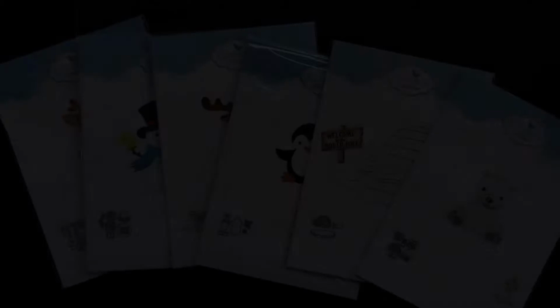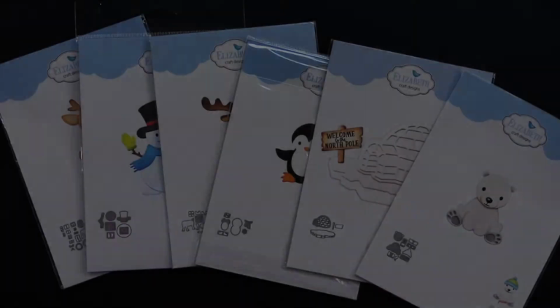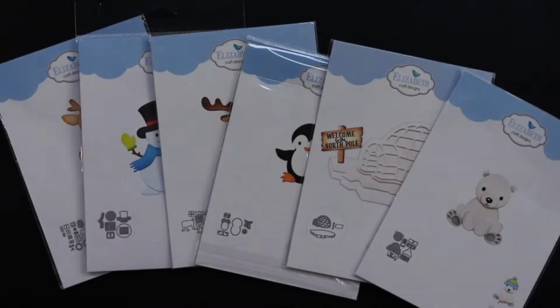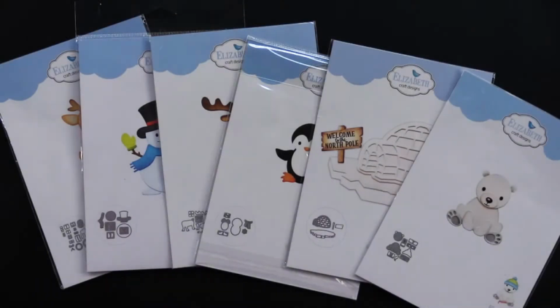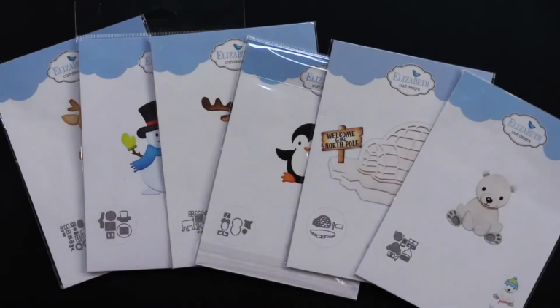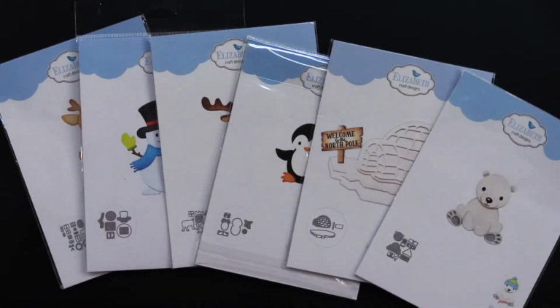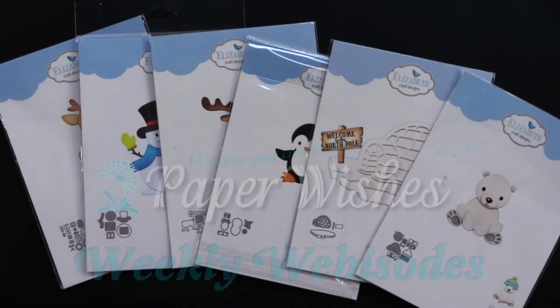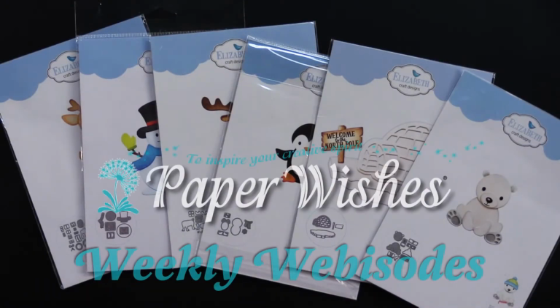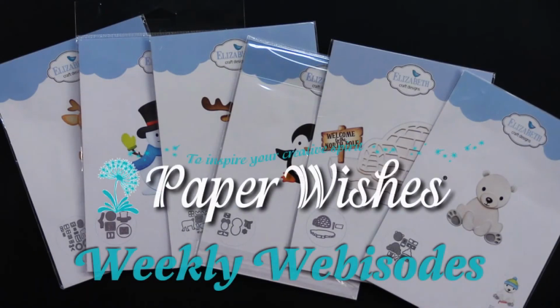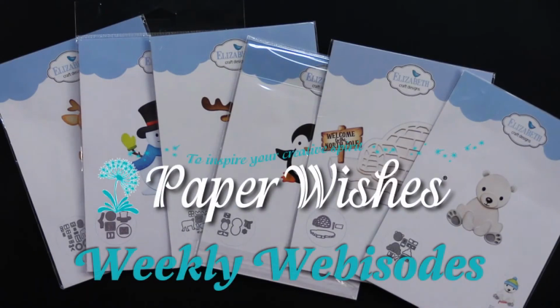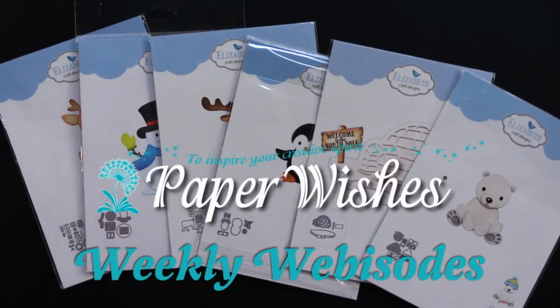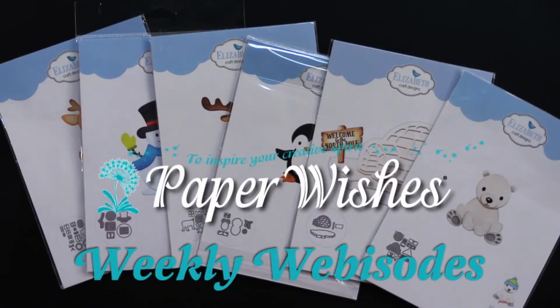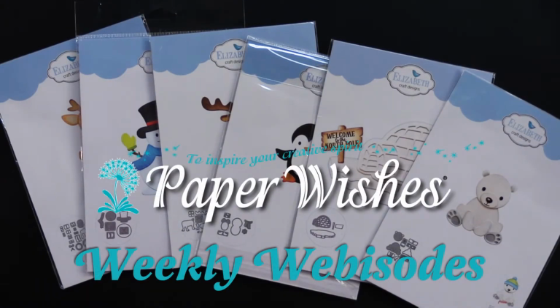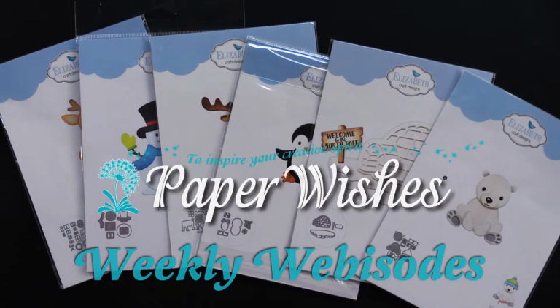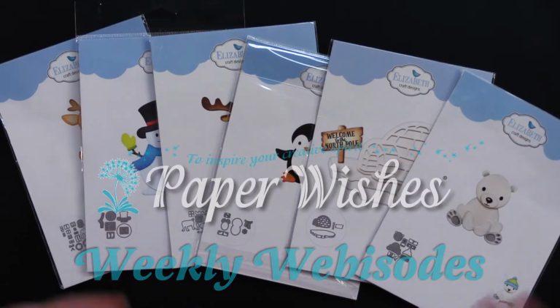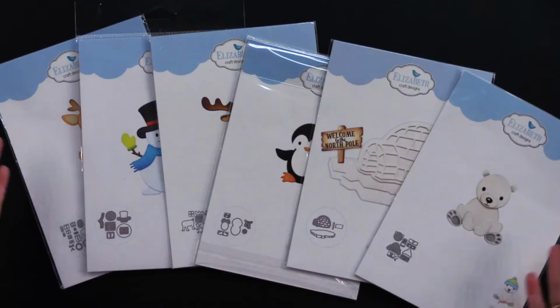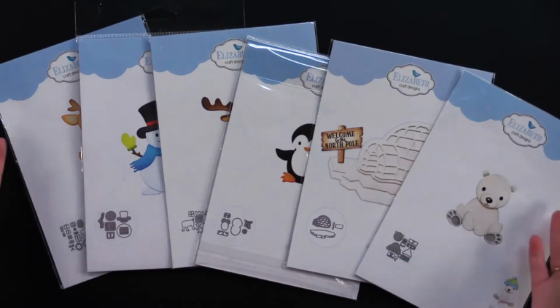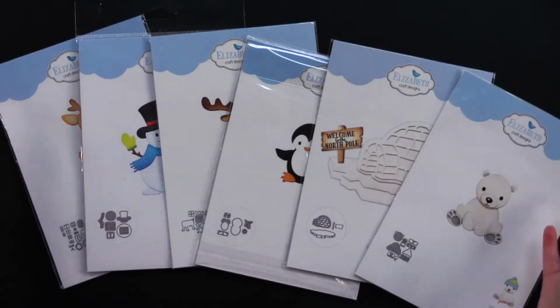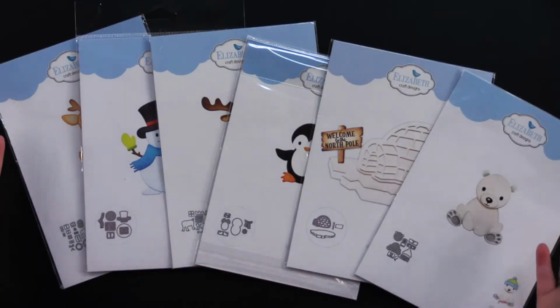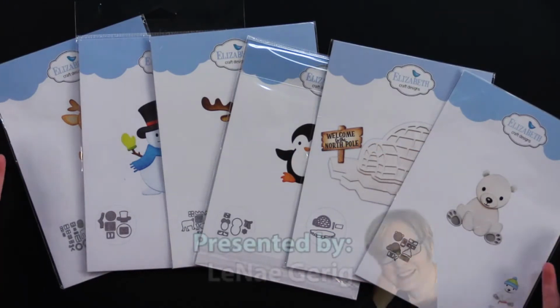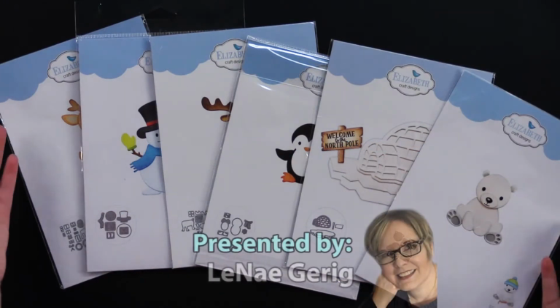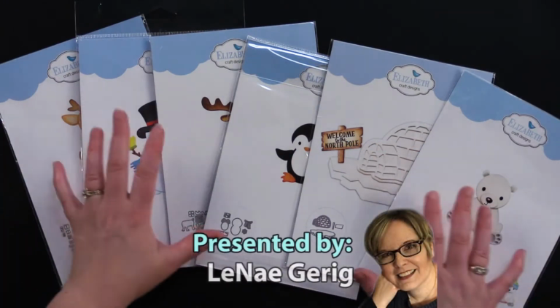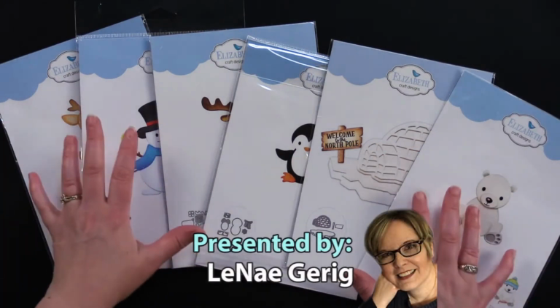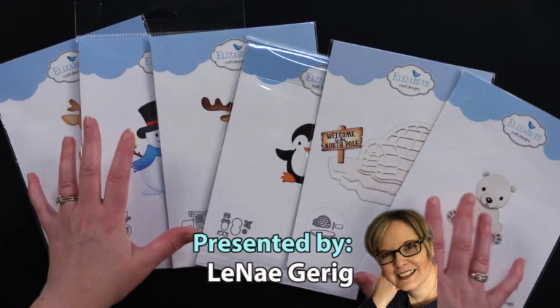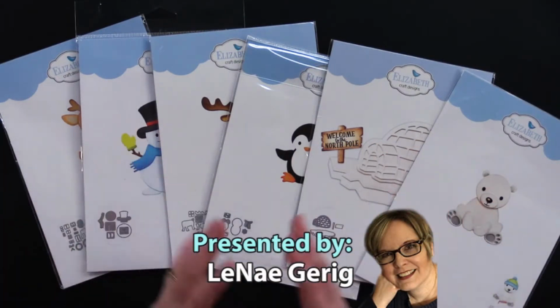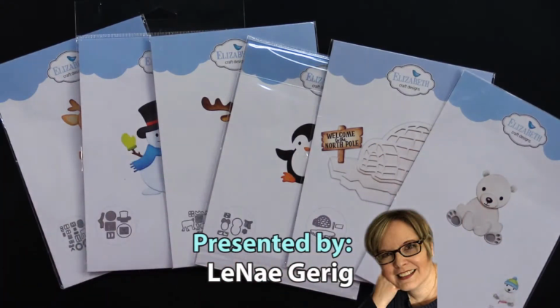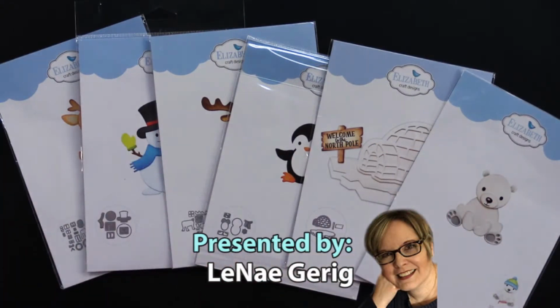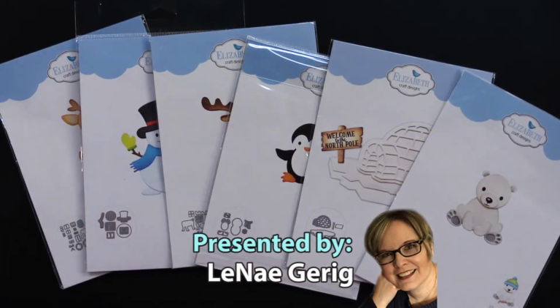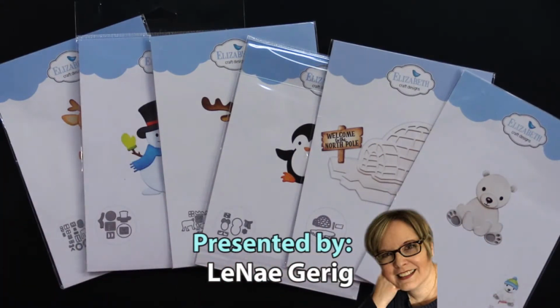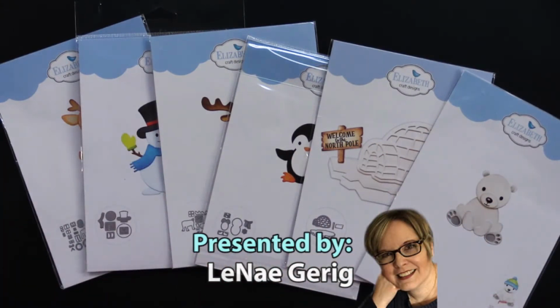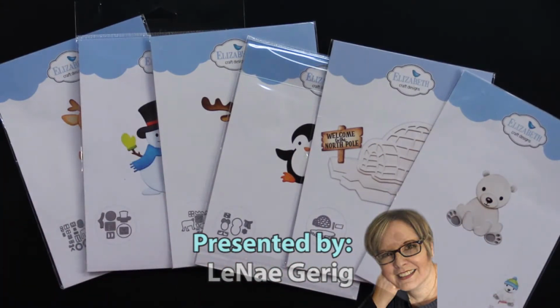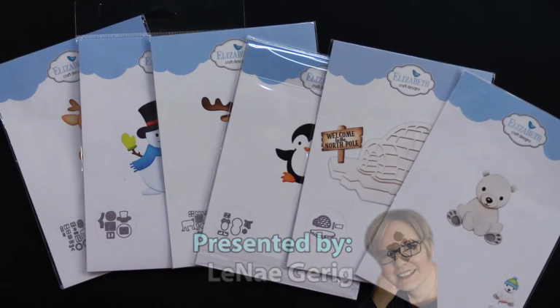Hi everybody, welcome to Paper Wishes Weekly Webisodes. I'm Lynnae Gehrig and today I'm really excited to bring you these adorable little cutting die sets from our friends at Elizabeth Craft Designs.